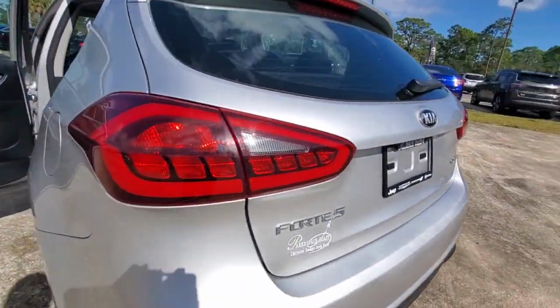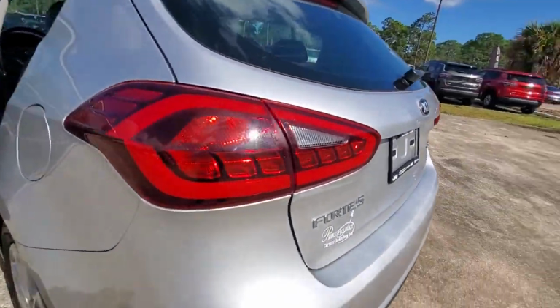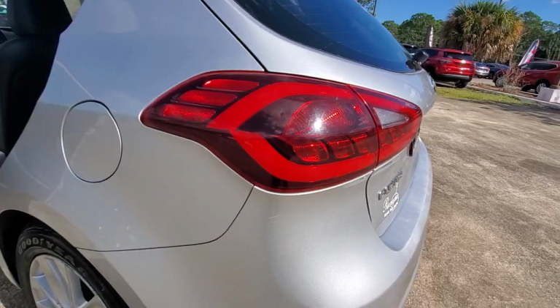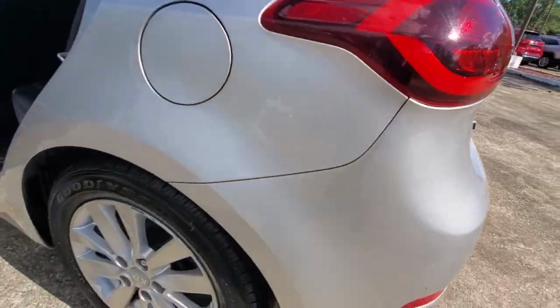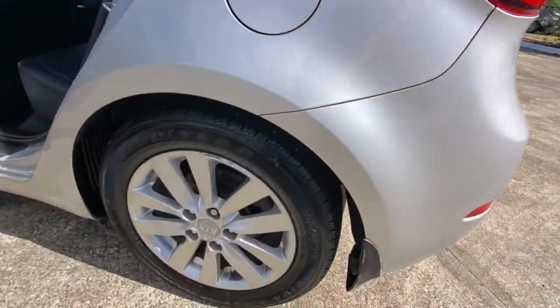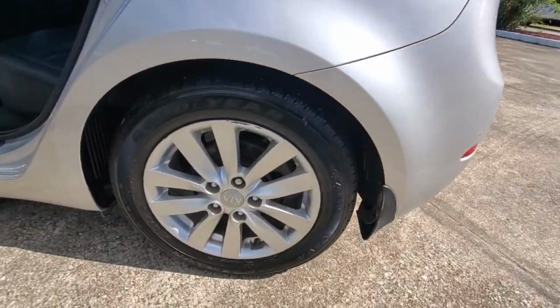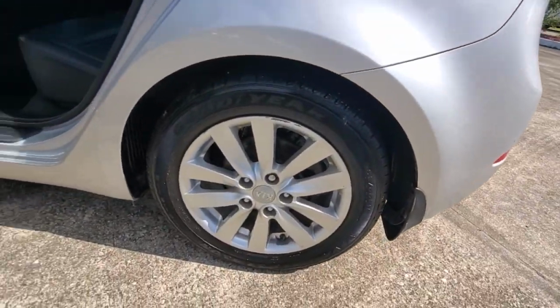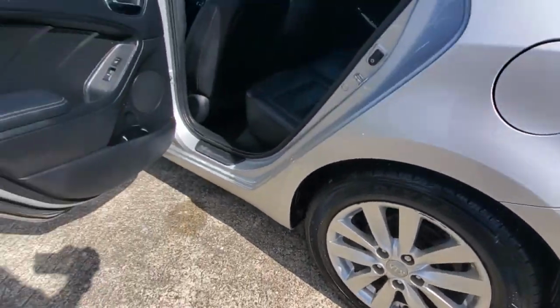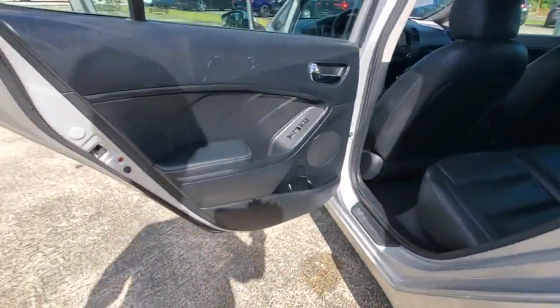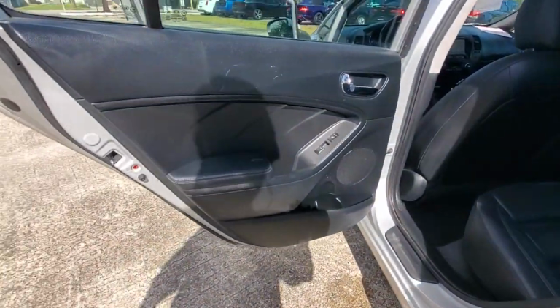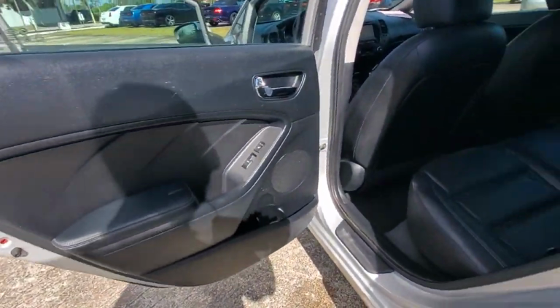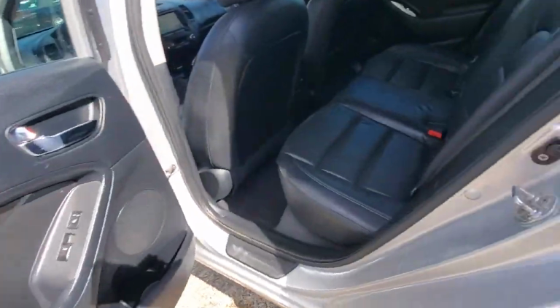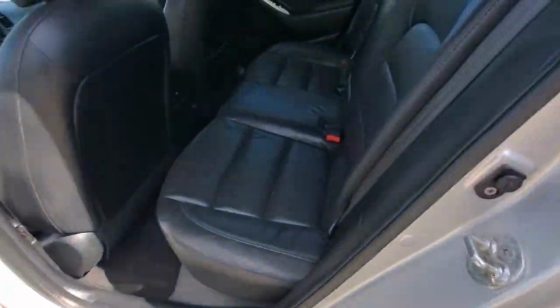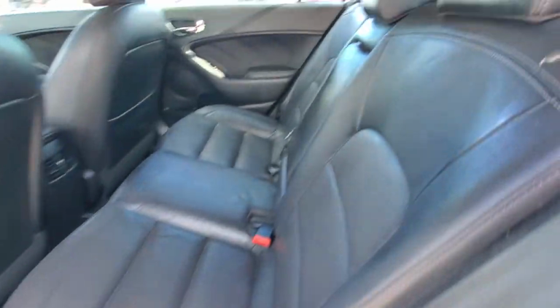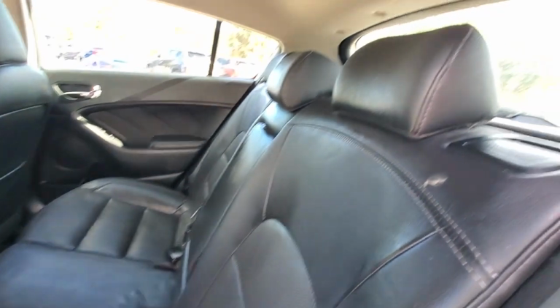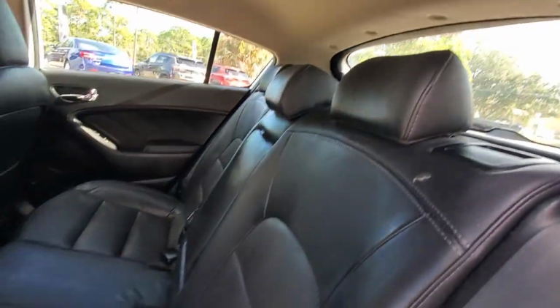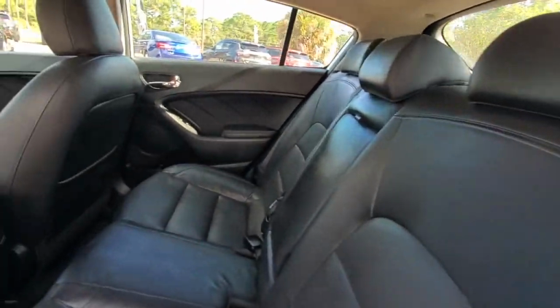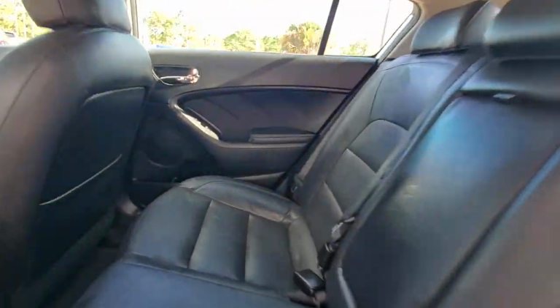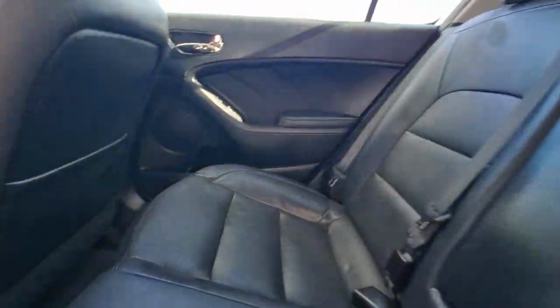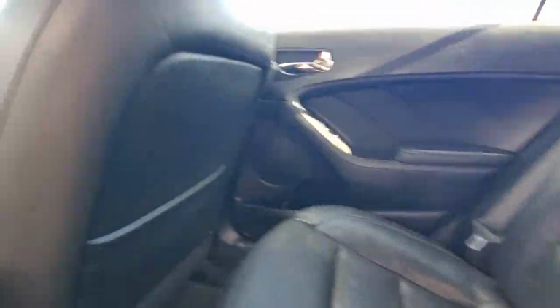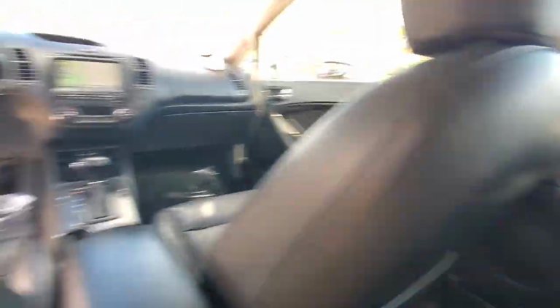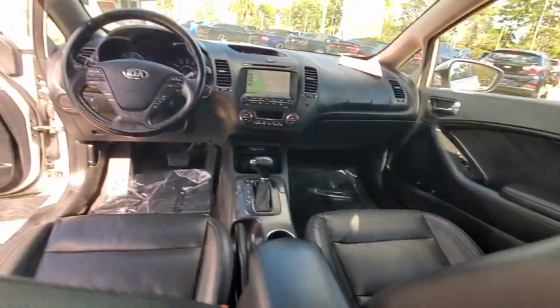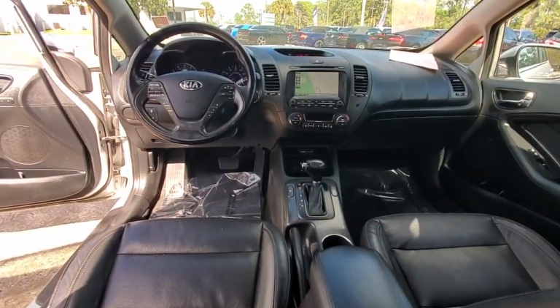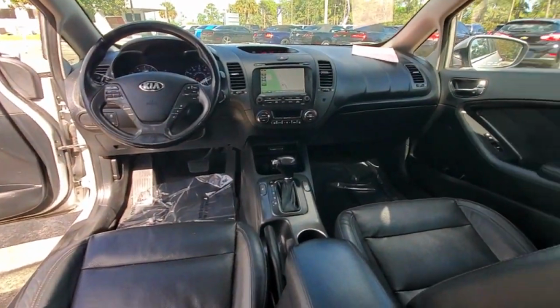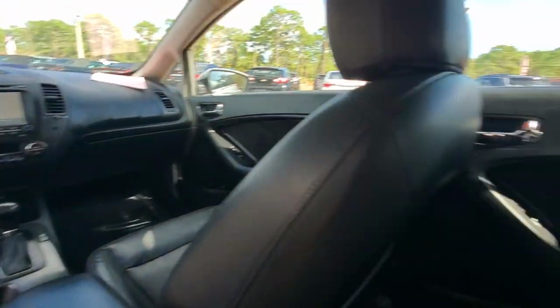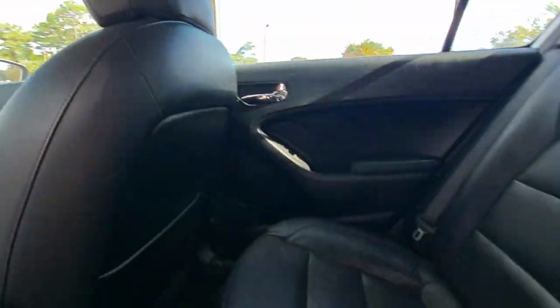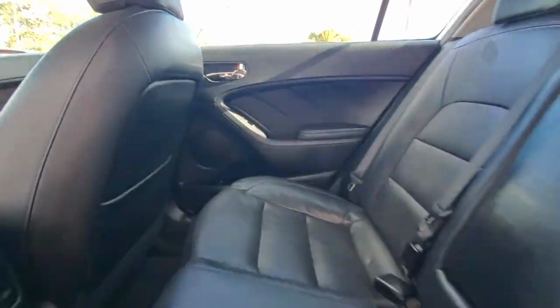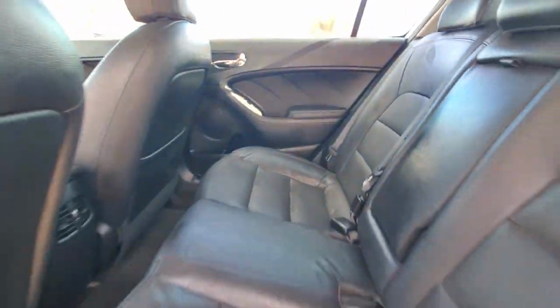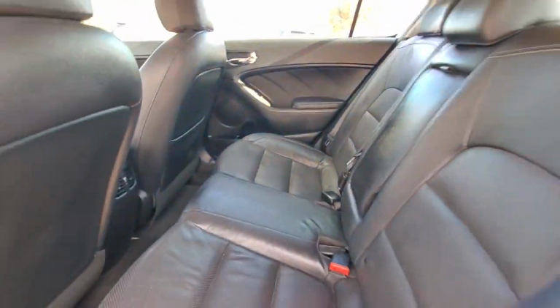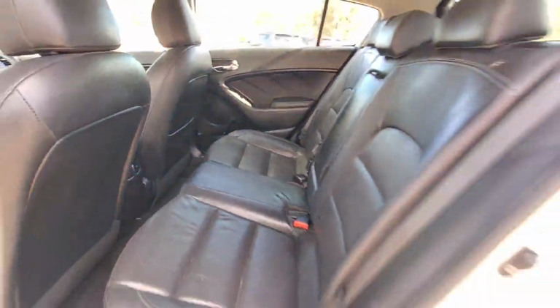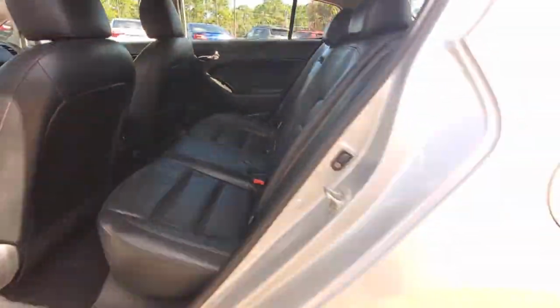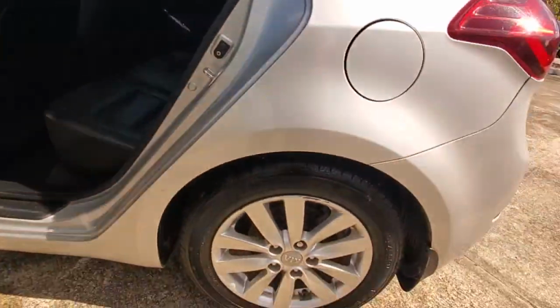This Forte was designed with drivers in mind — agile, powerful, efficient, and packed with technology that lets you make it your own. This compact sedan helps you make the most out of every journey. The following are some of this vehicle's highlighted options.